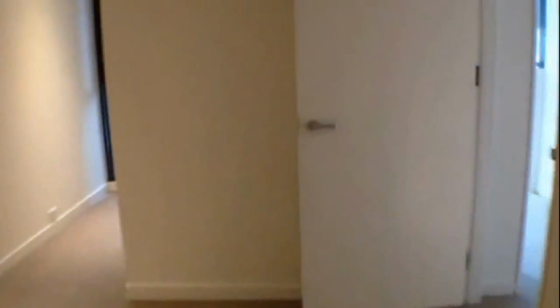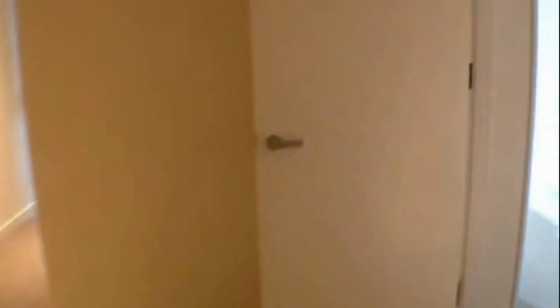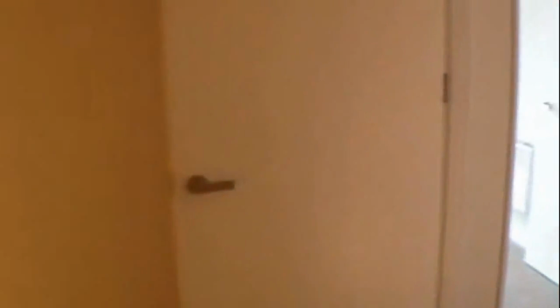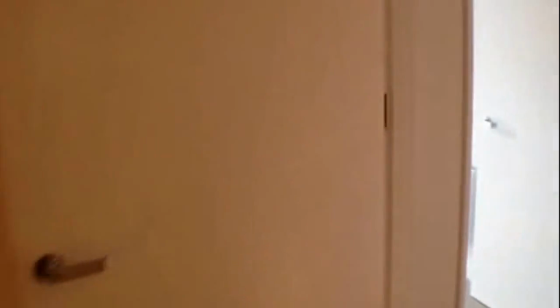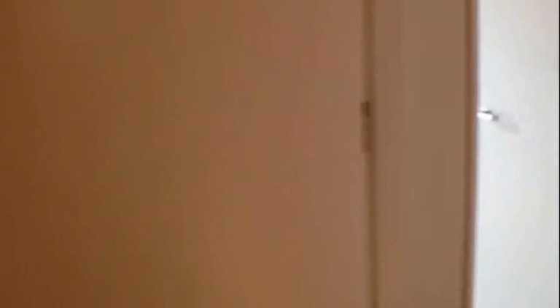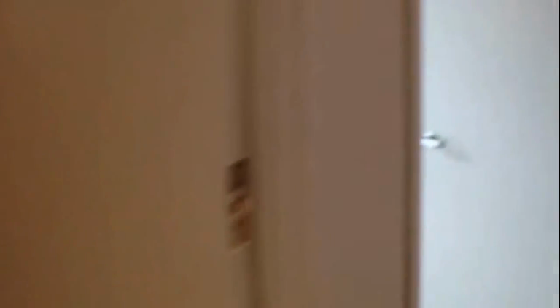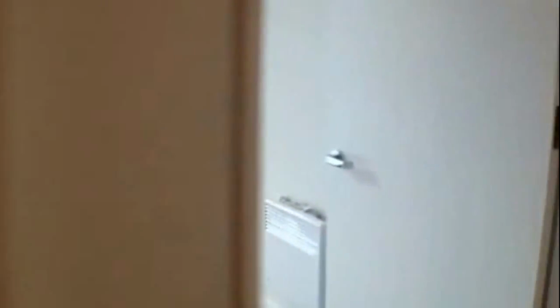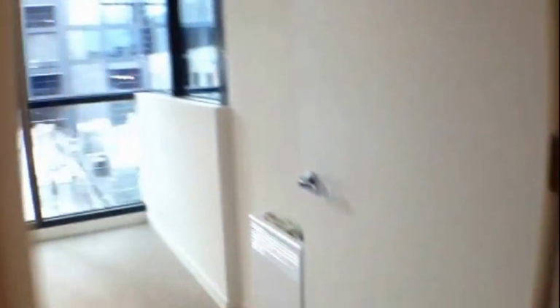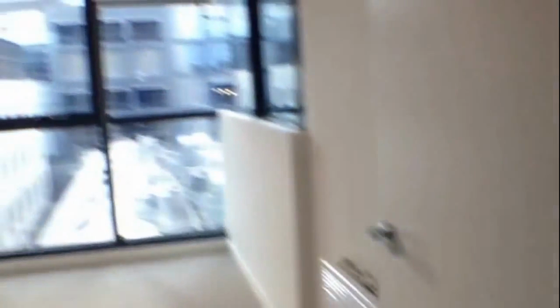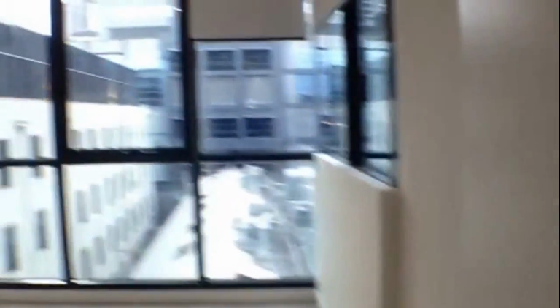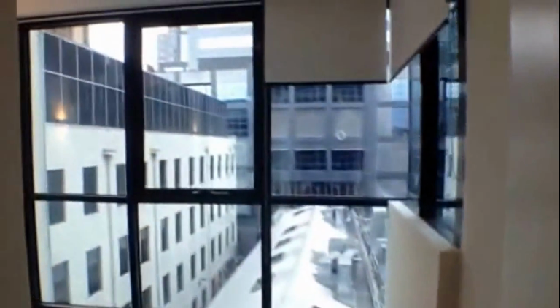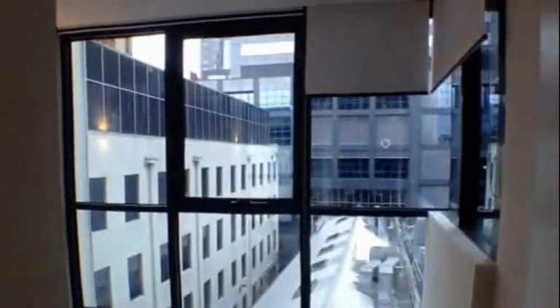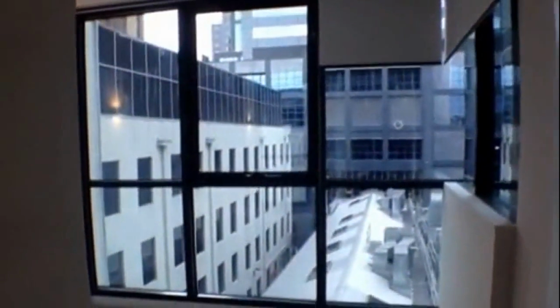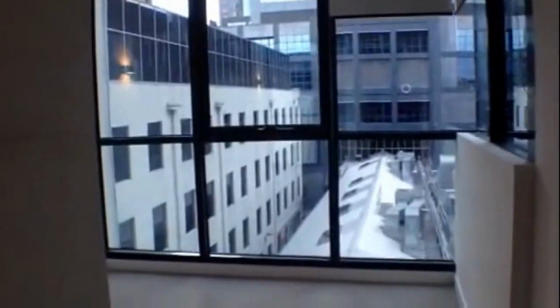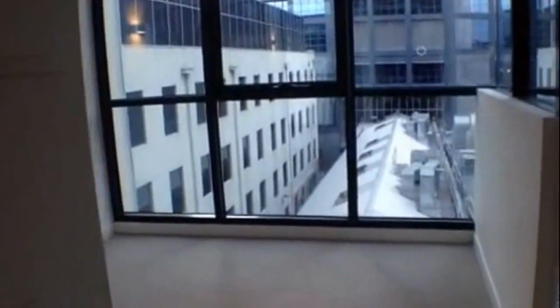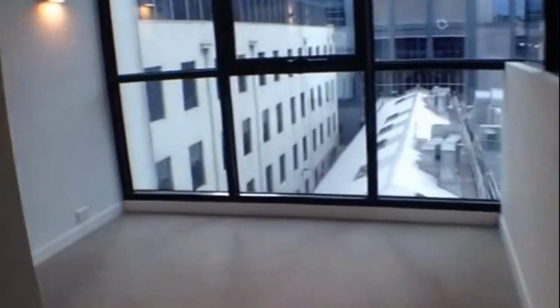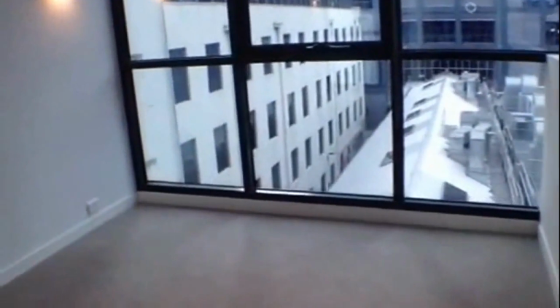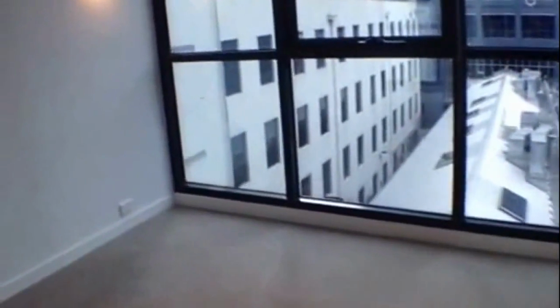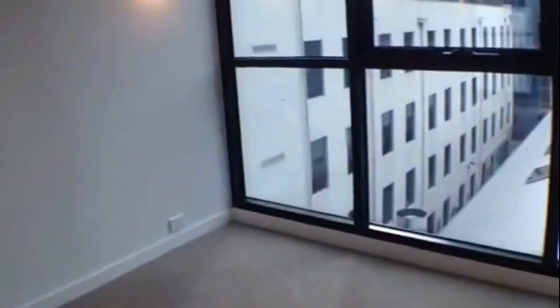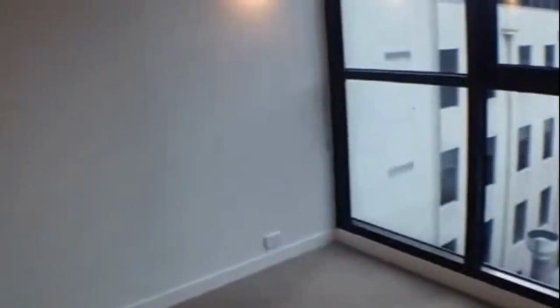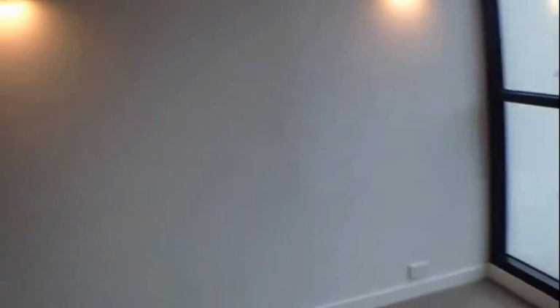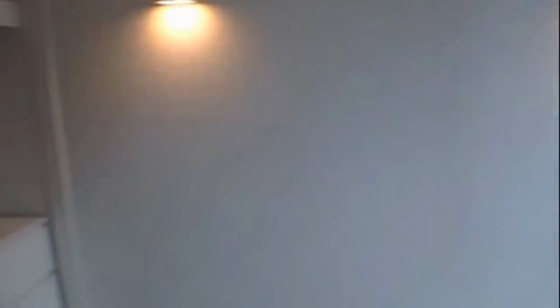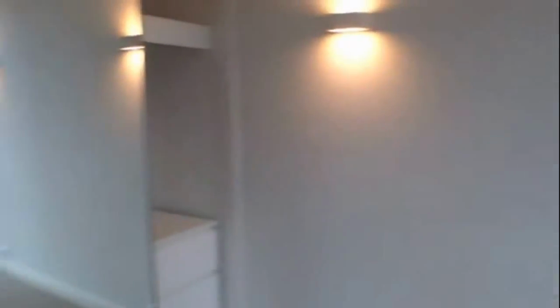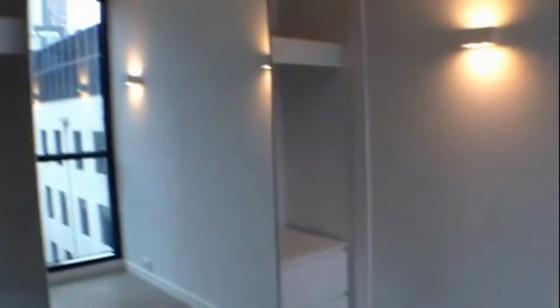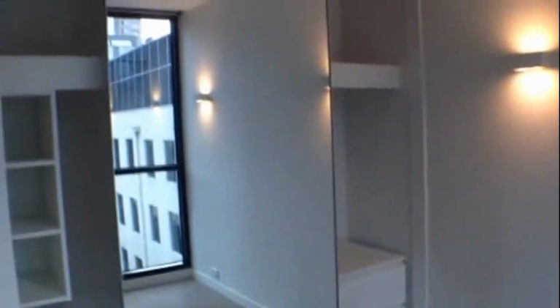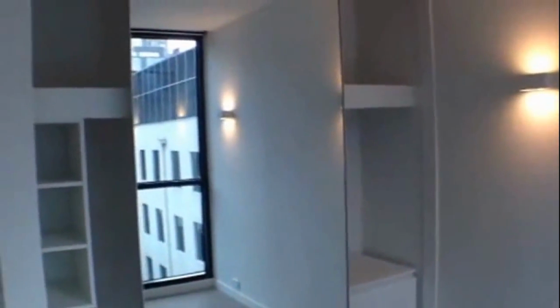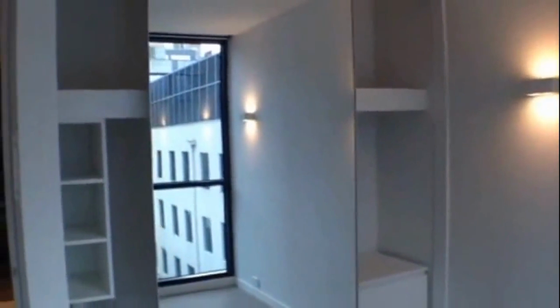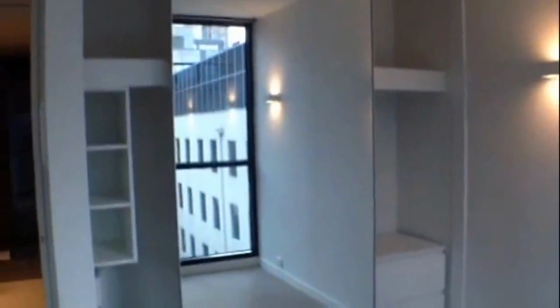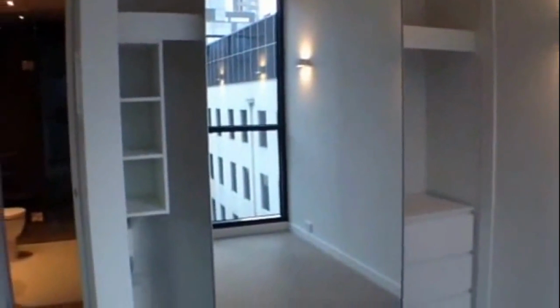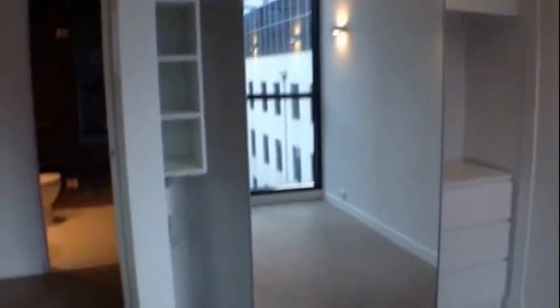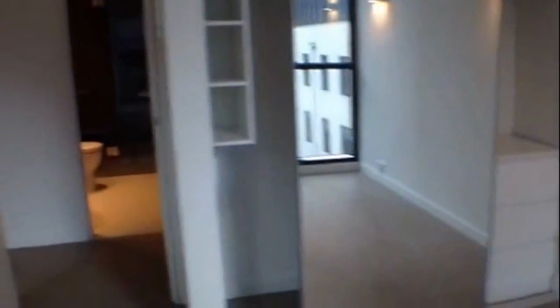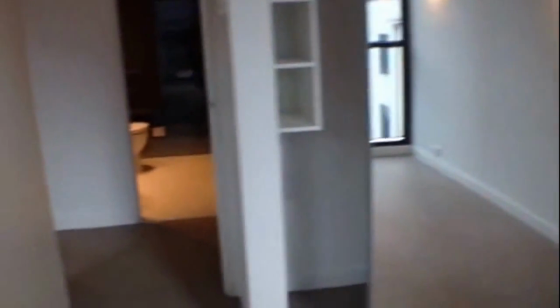As we now move into the second bedroom, lots of natural light within. A good decent size, and we also have mirrored built-in wardrobes.